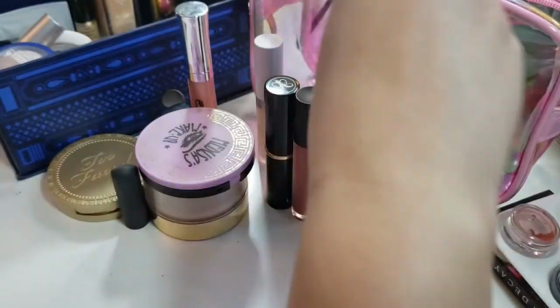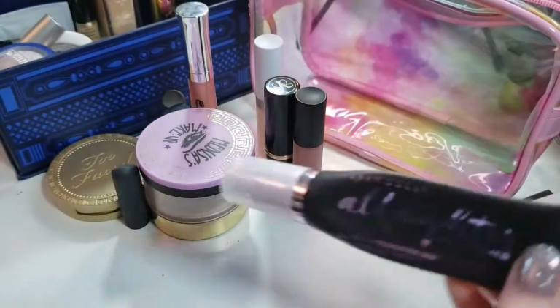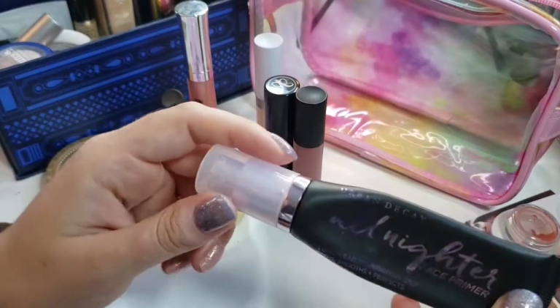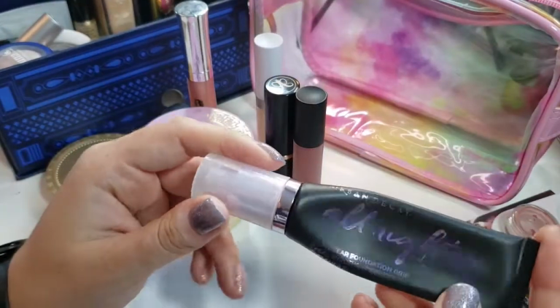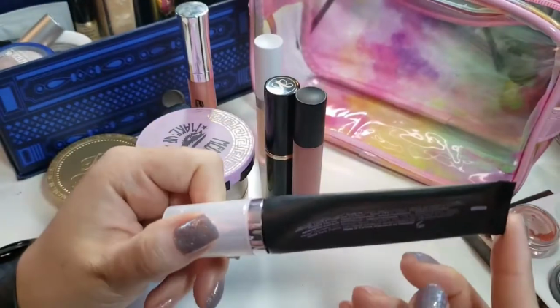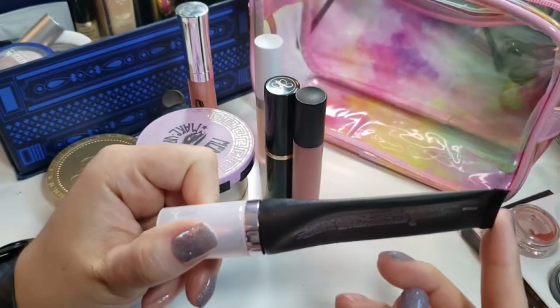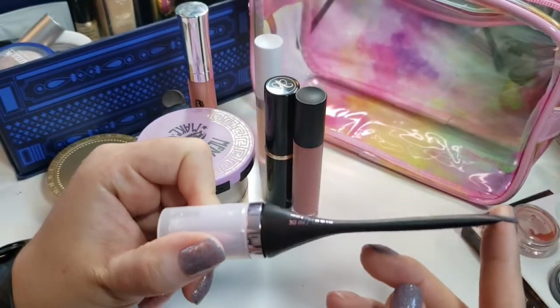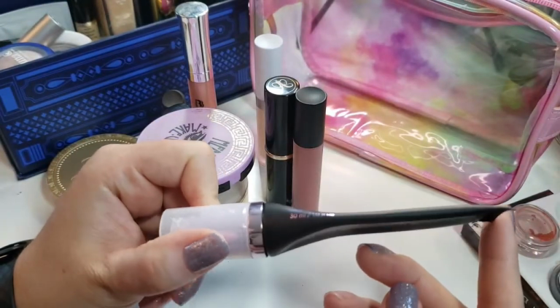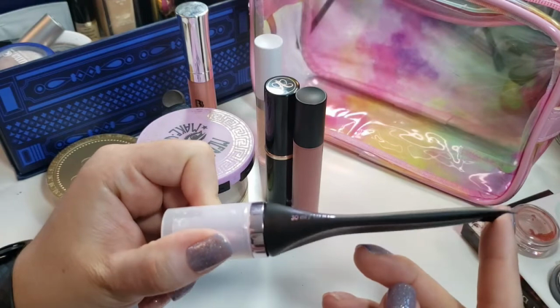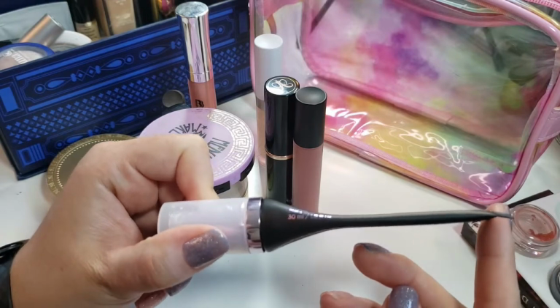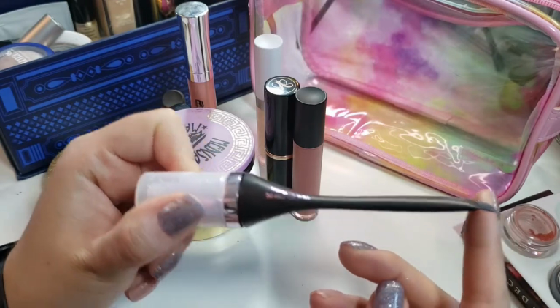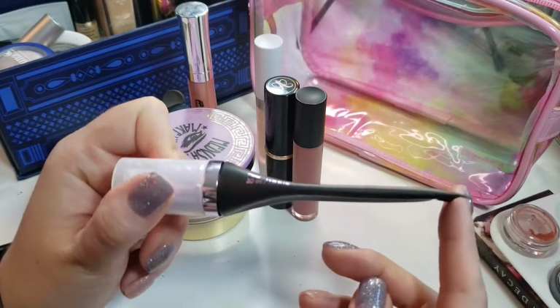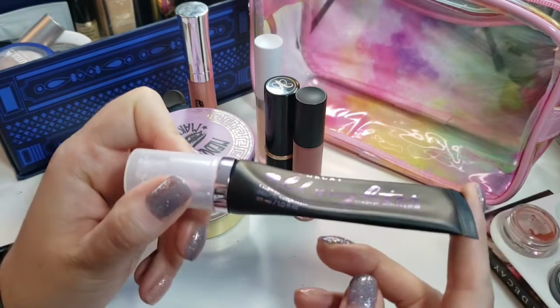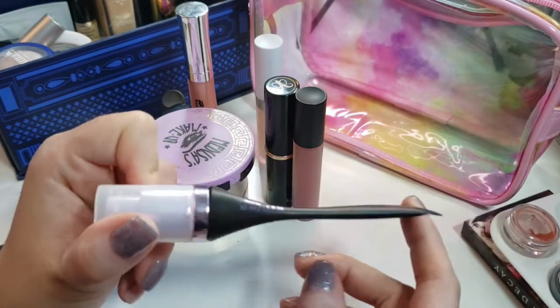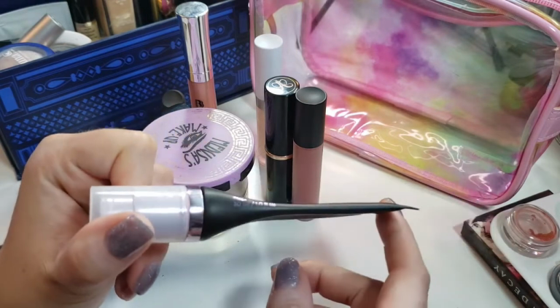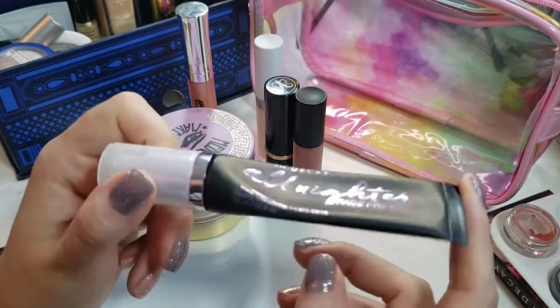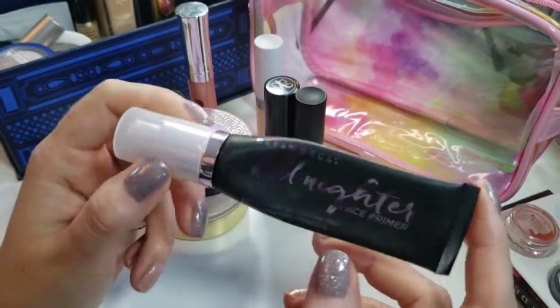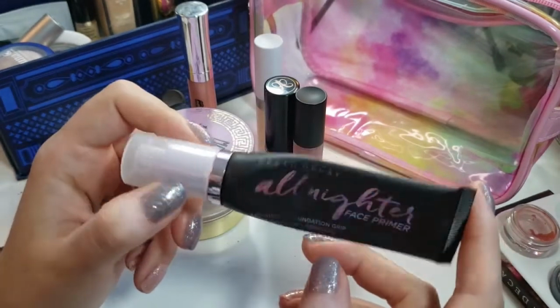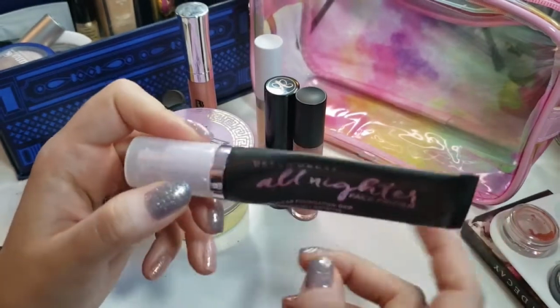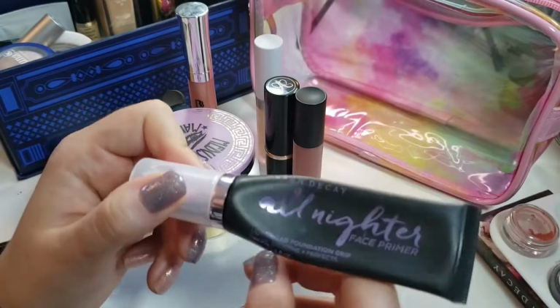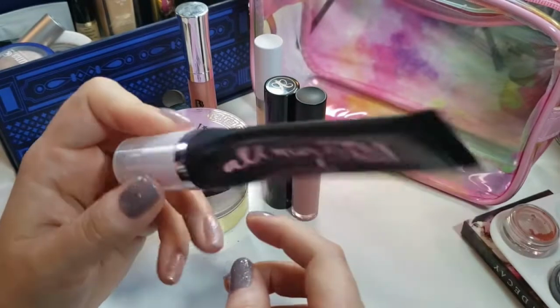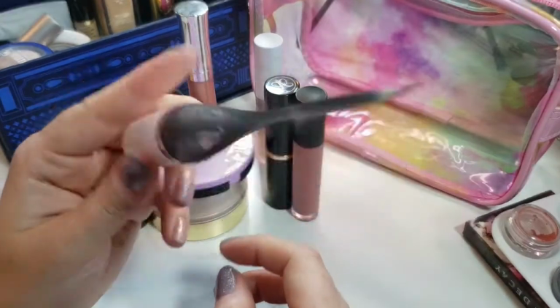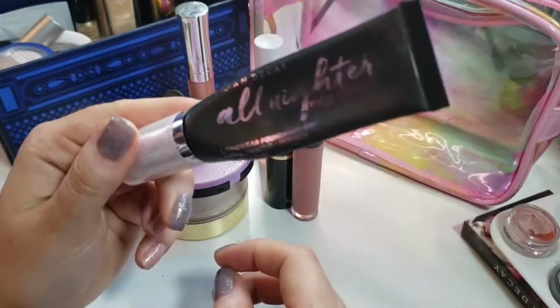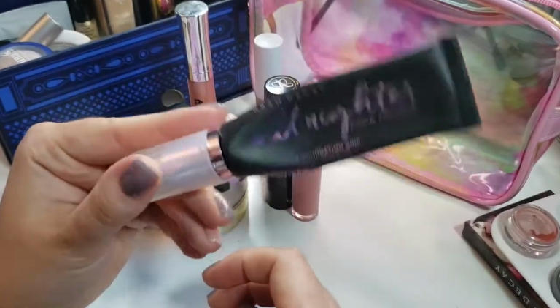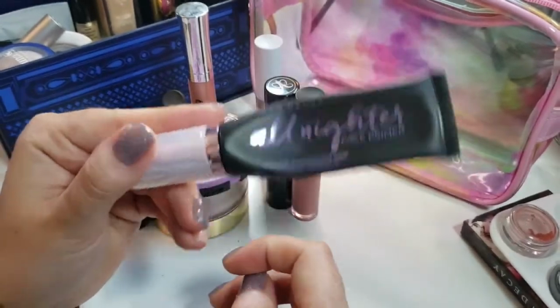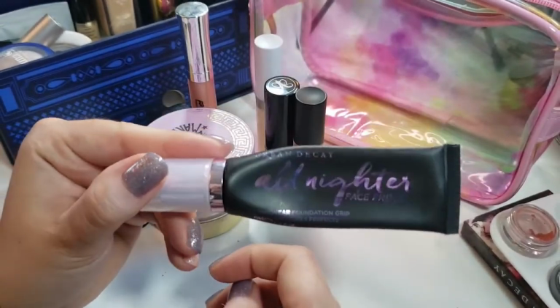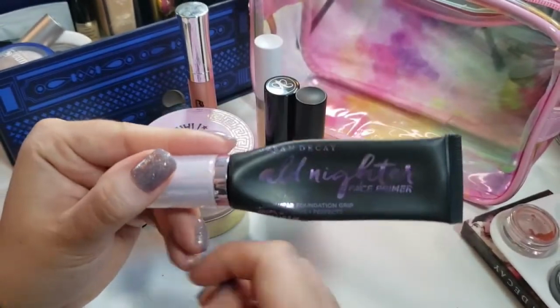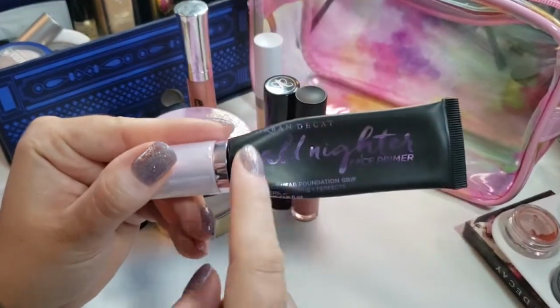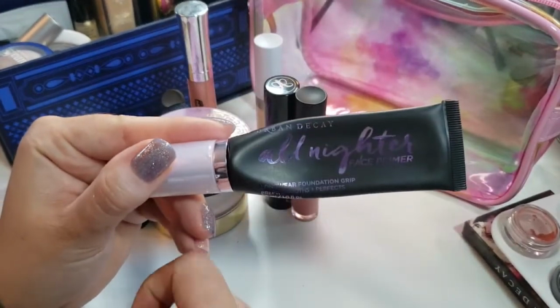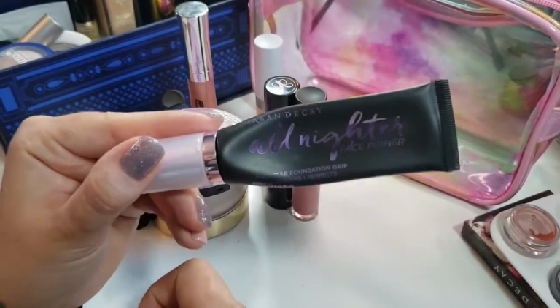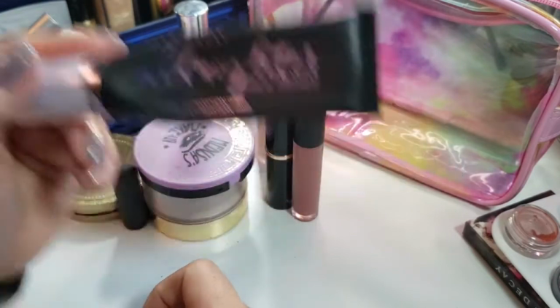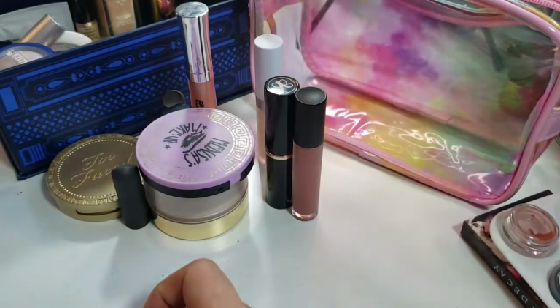I did pull in my All Nighter primer and as you can see I've used a little bit, but not a whole lot. I haven't used this a ton, but as we get into the warmer months now that we are in summertime, I'll probably be using this a bit more.